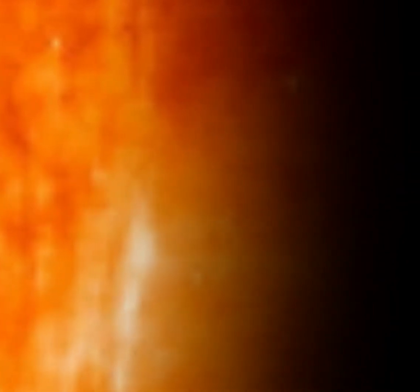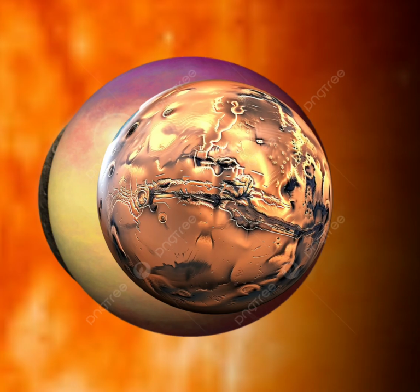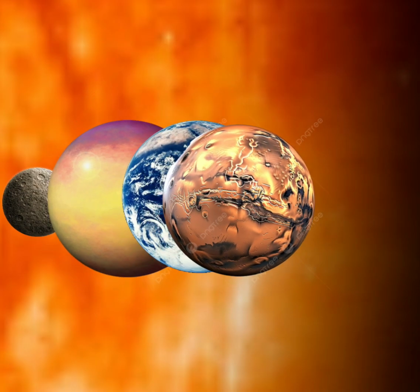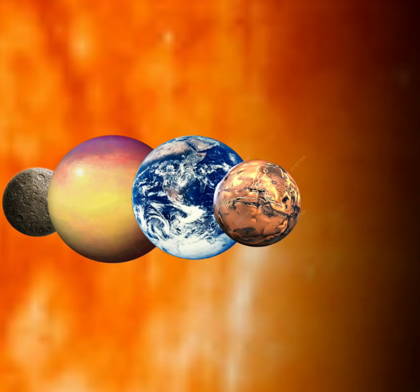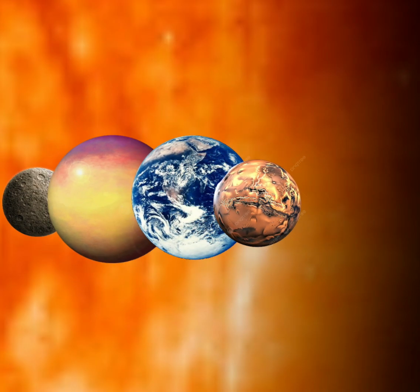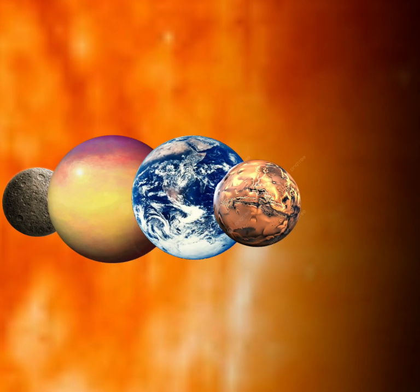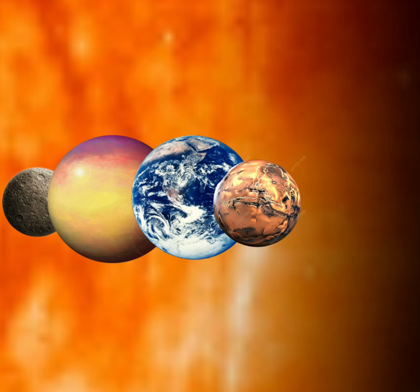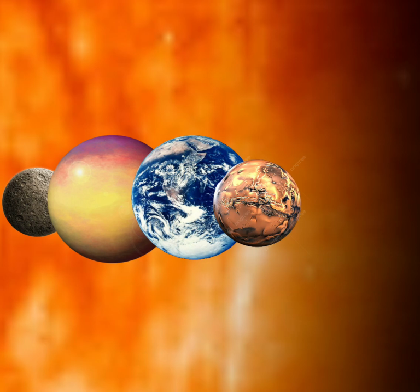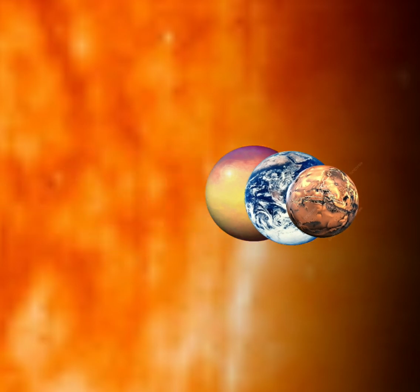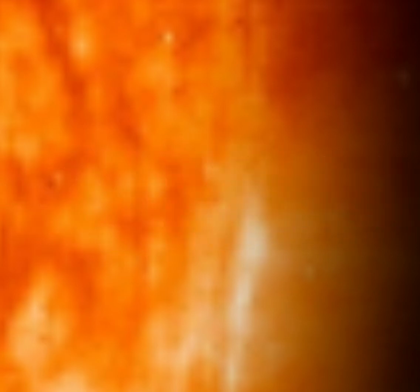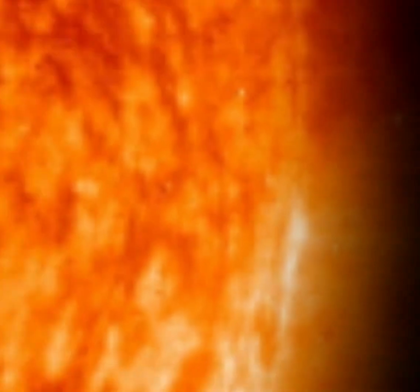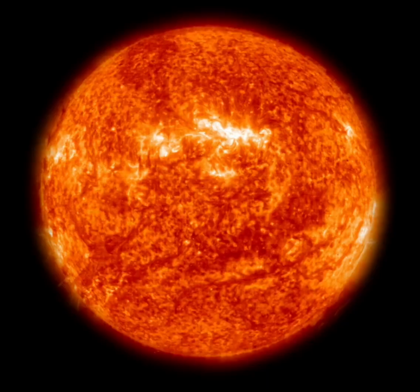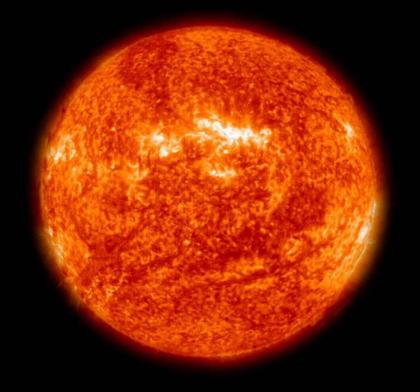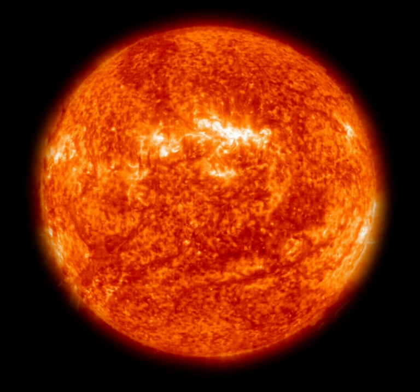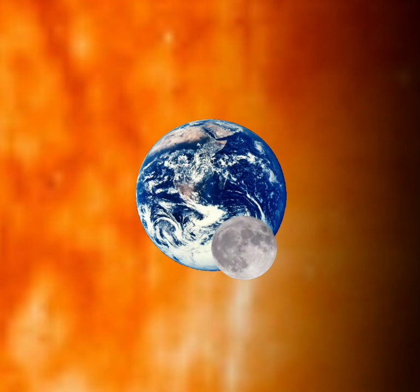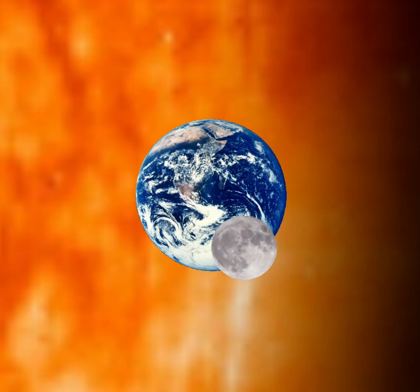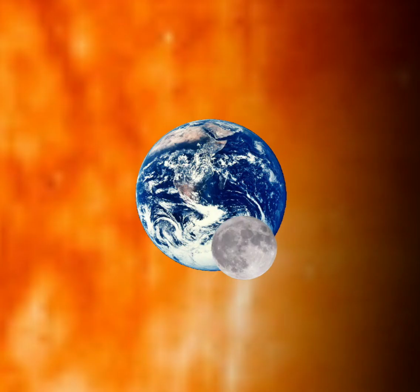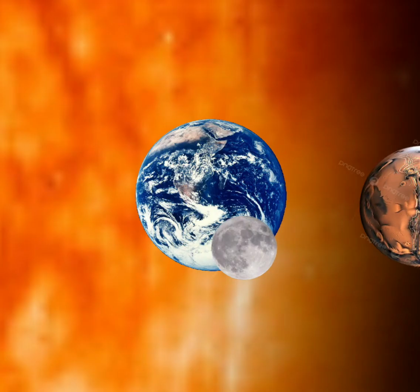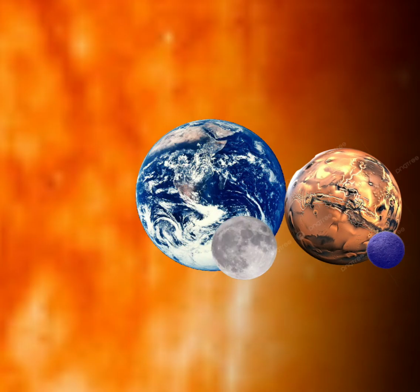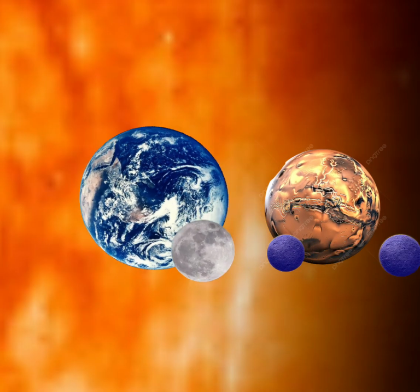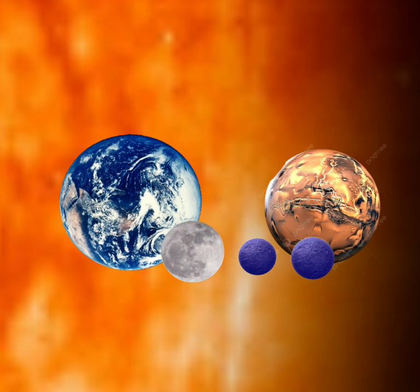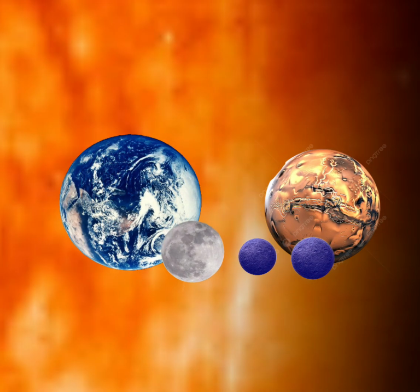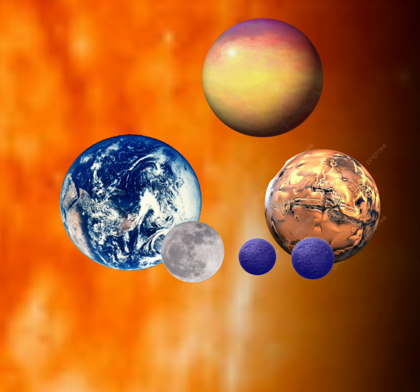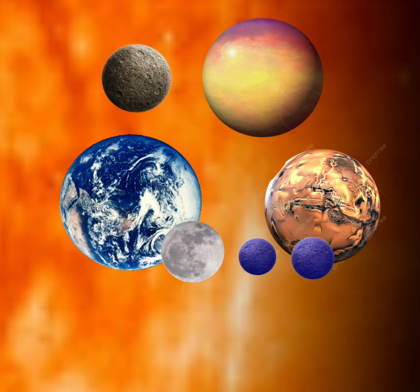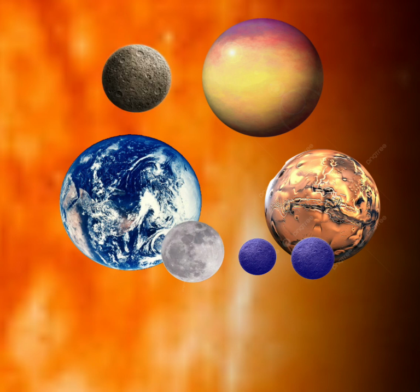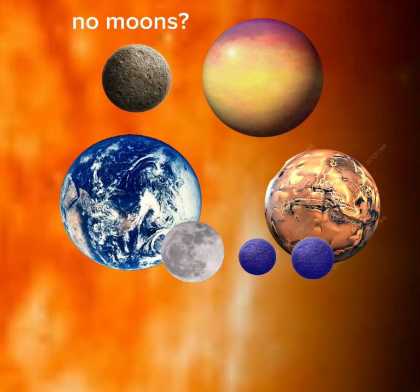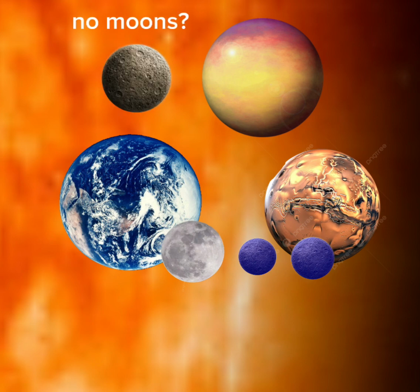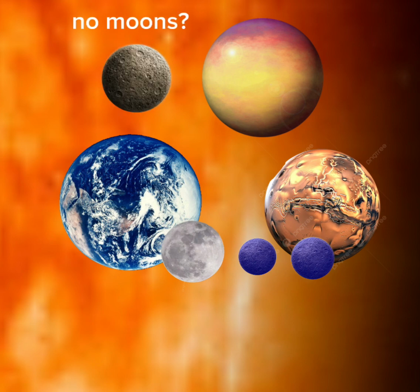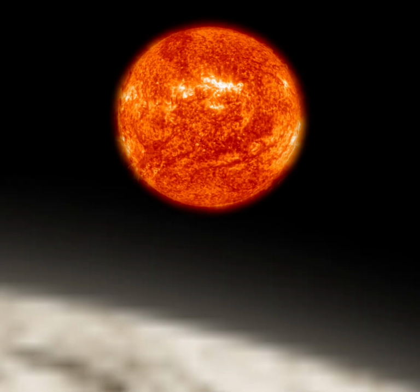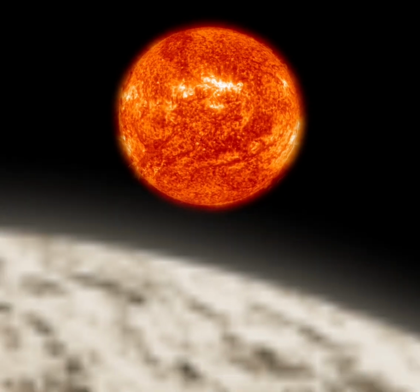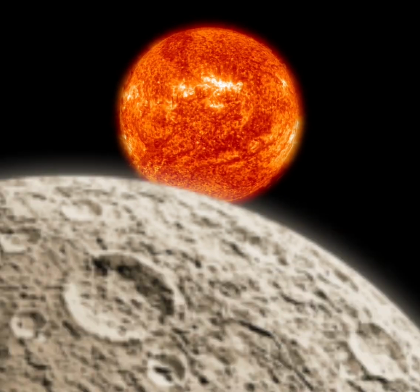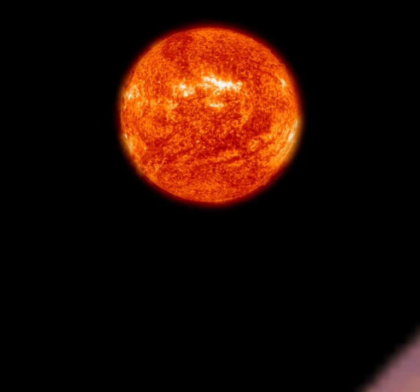The first four planets are rocky, they orbit near the Sun. Earth has one moon, Mars has two, Venus and Mercury have none. There's Mercury, Venus,